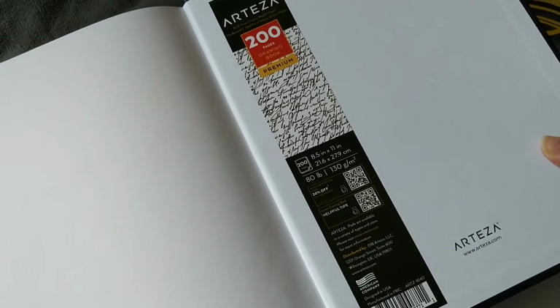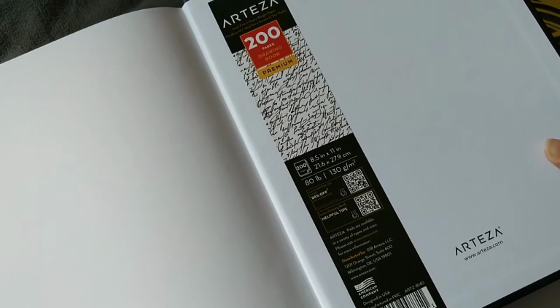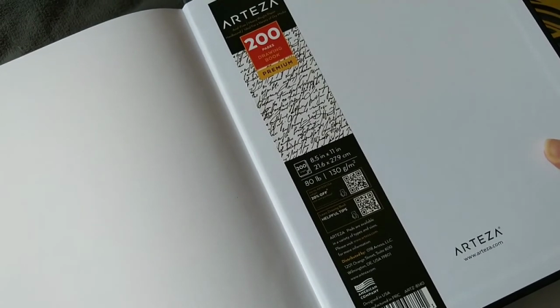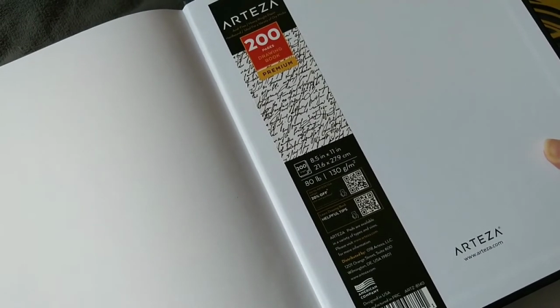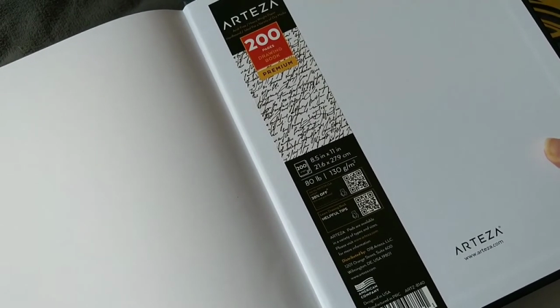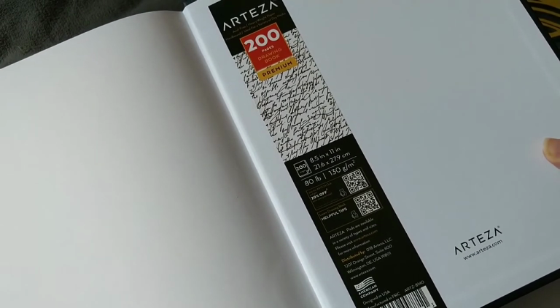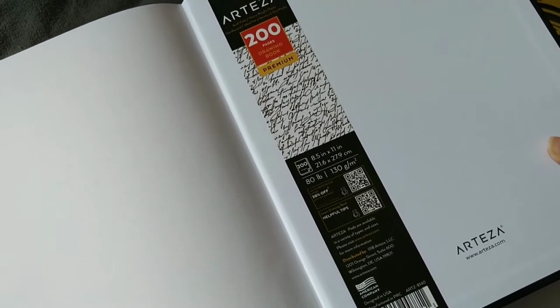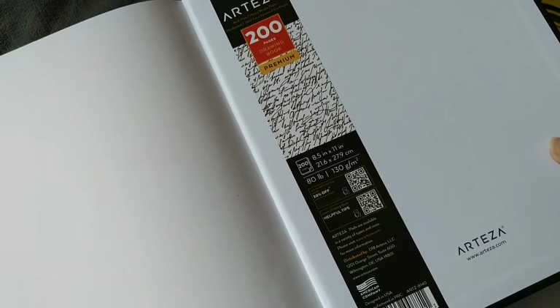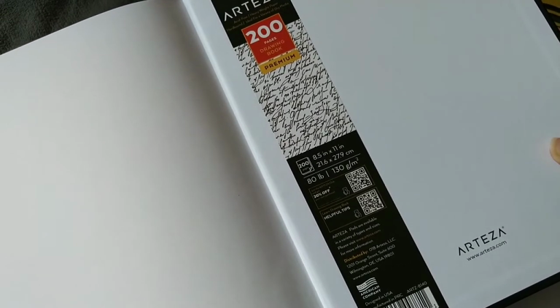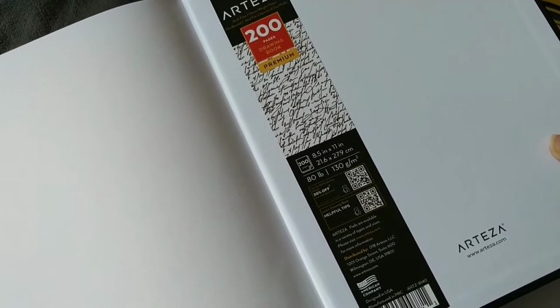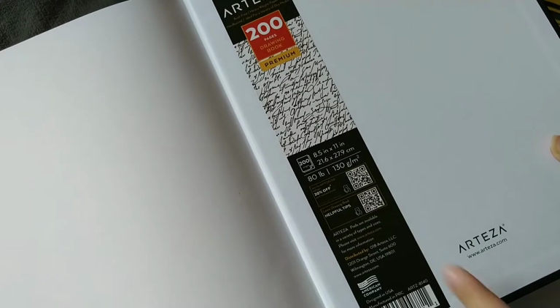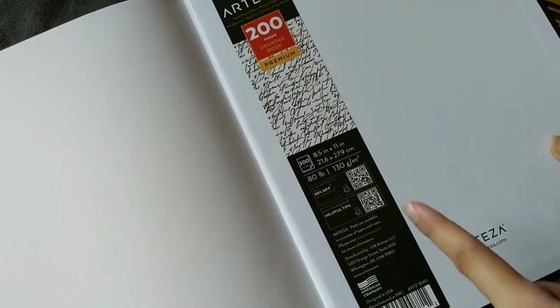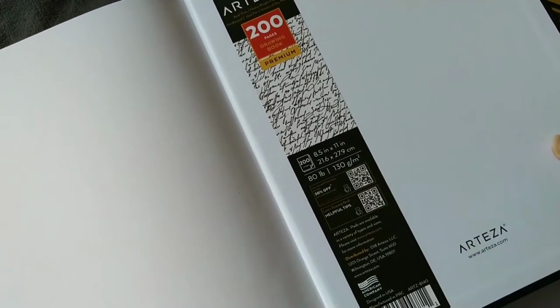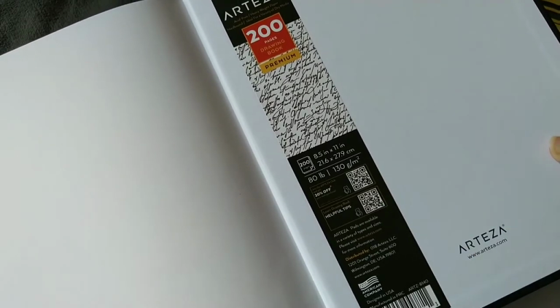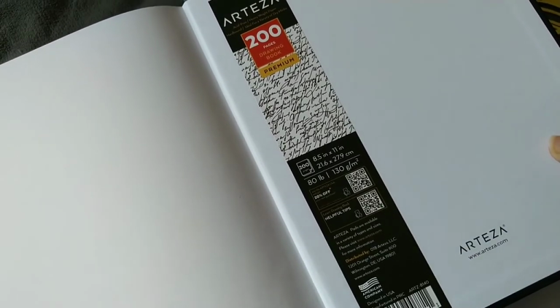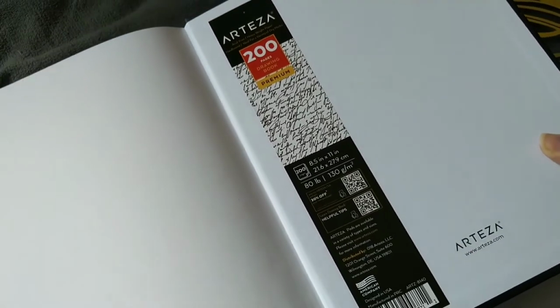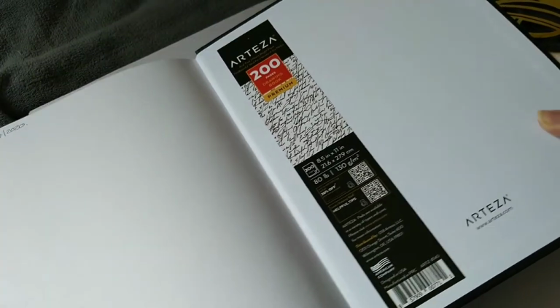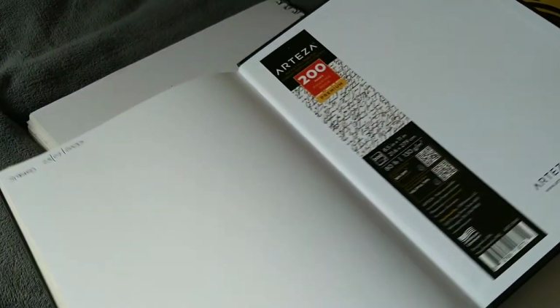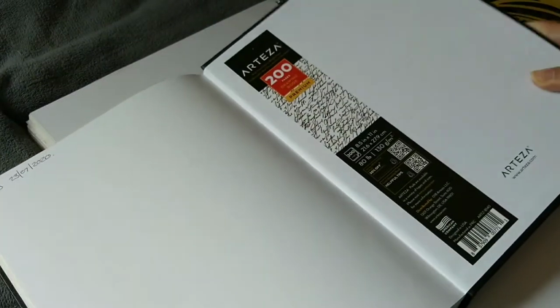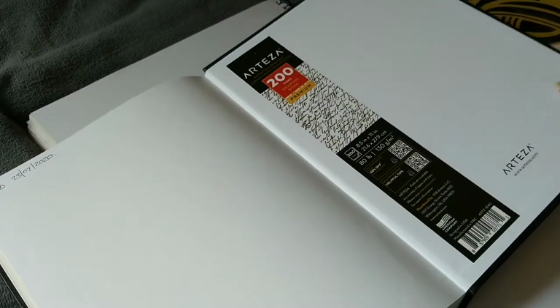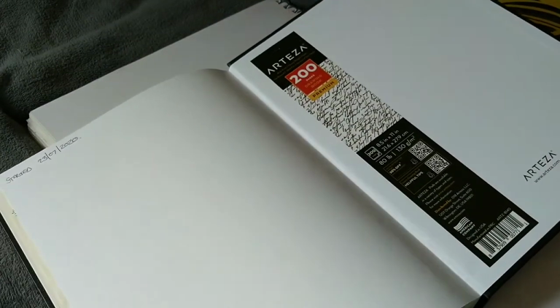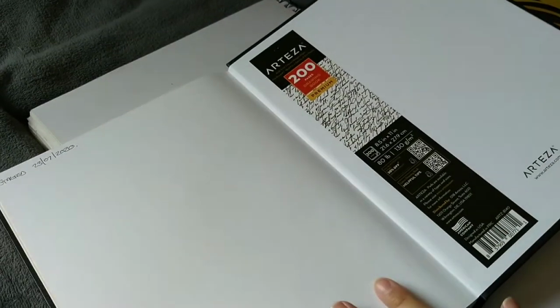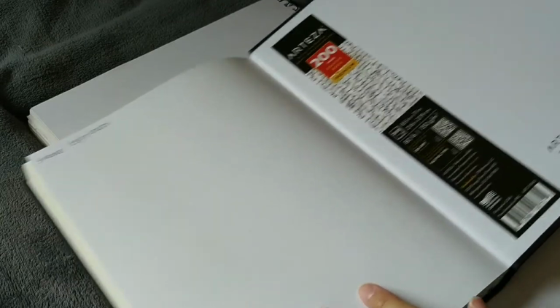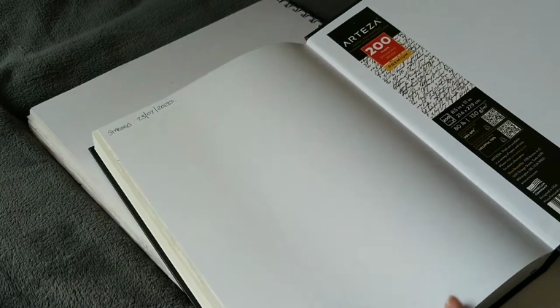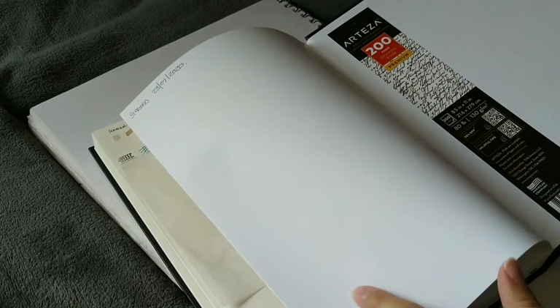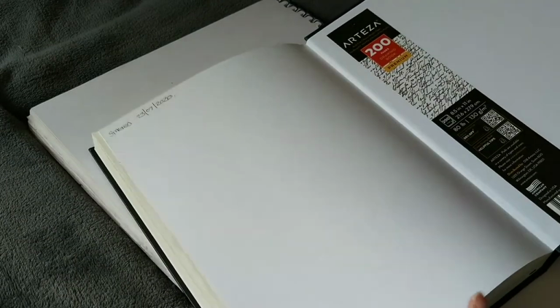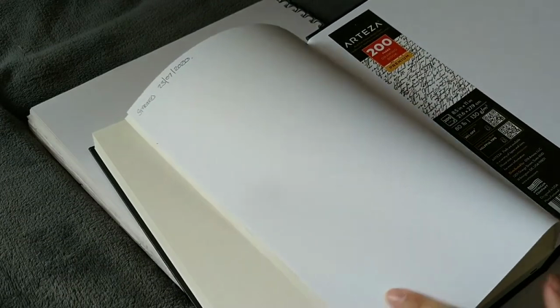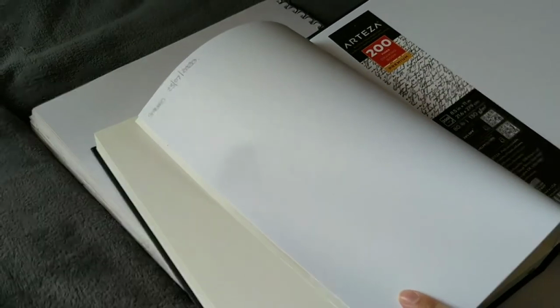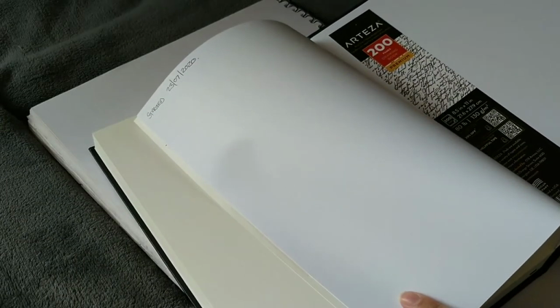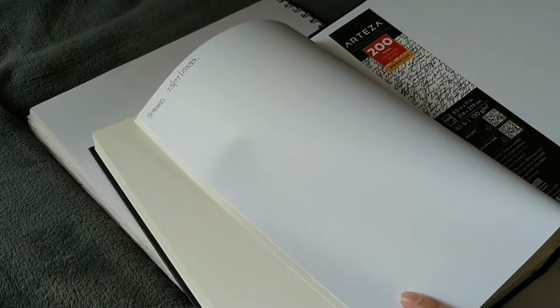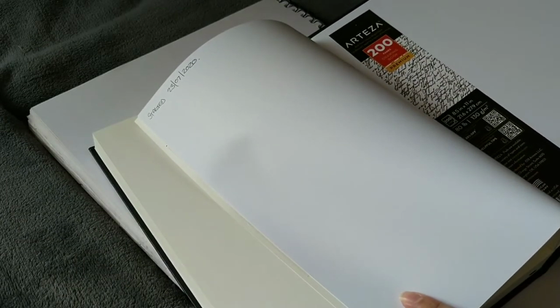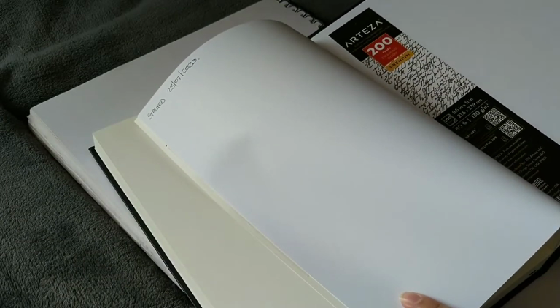It's a 200-page drawing book premium, and it's 80 pounds, 130 GSM. The paper is actually not as white as it looks — it's kind of a creamy off-white, as you can see.